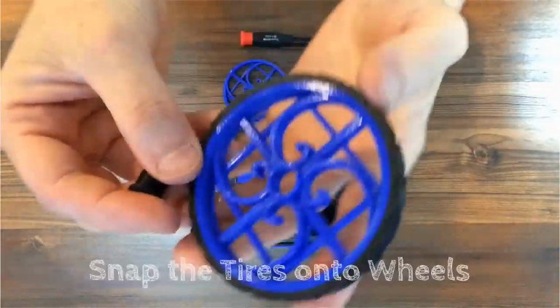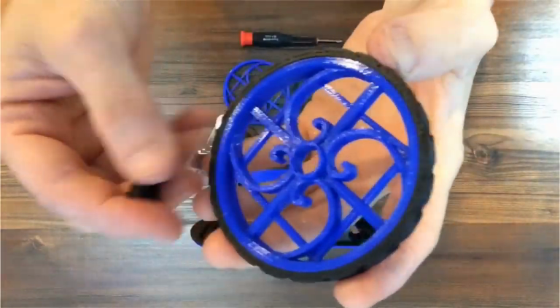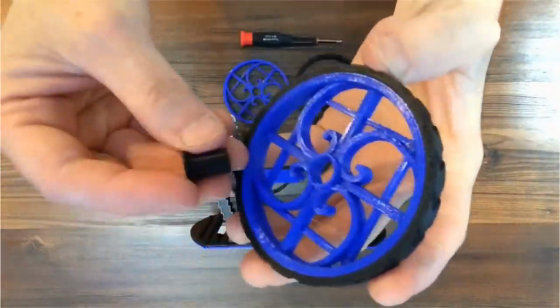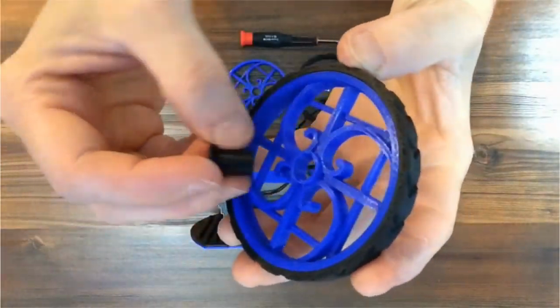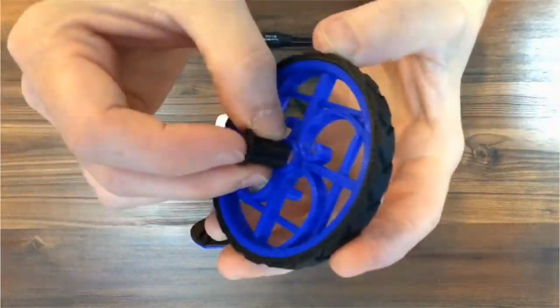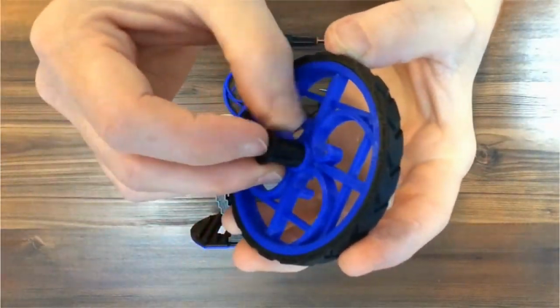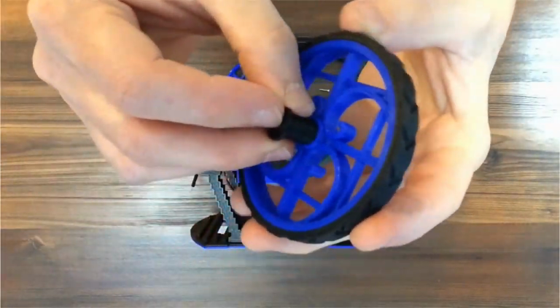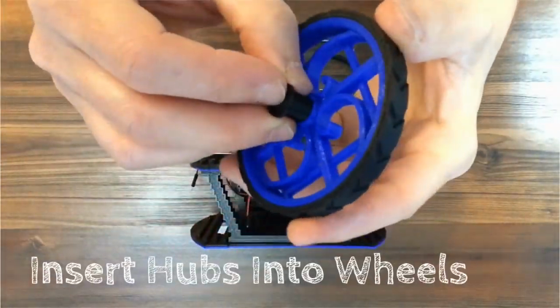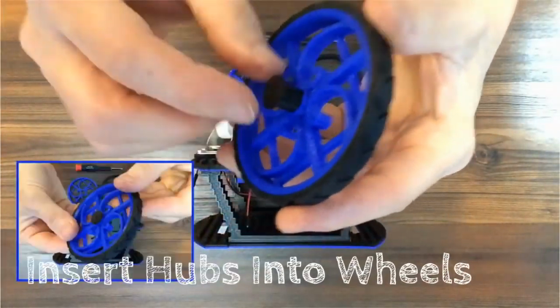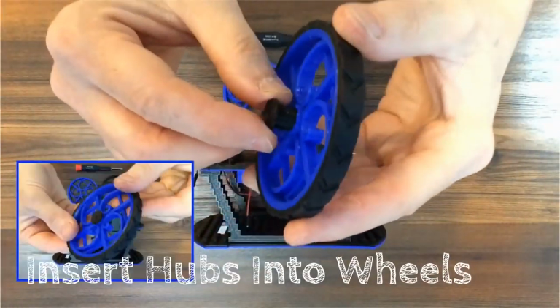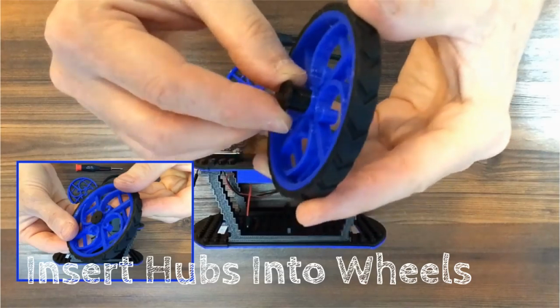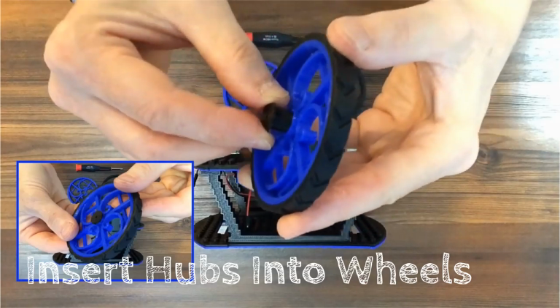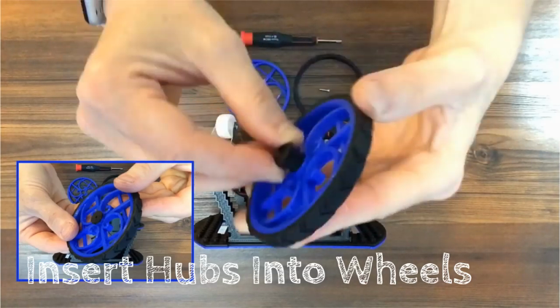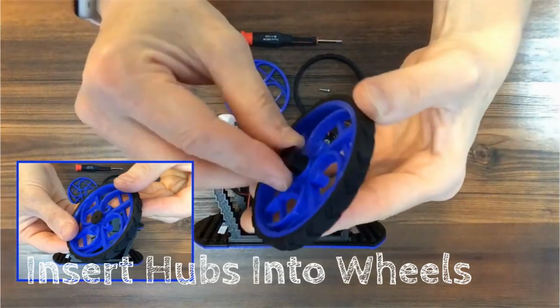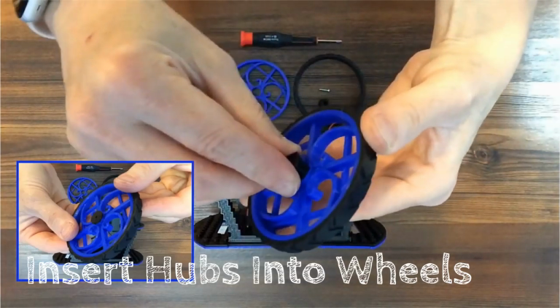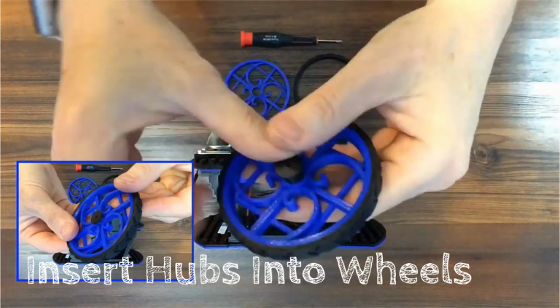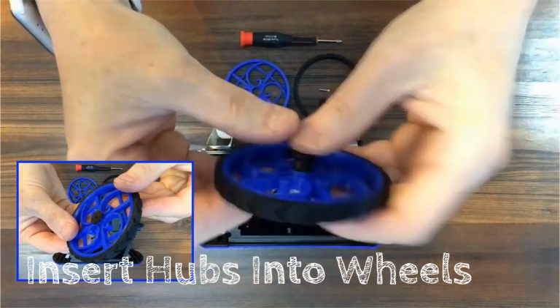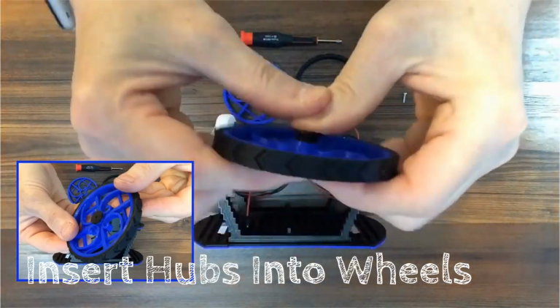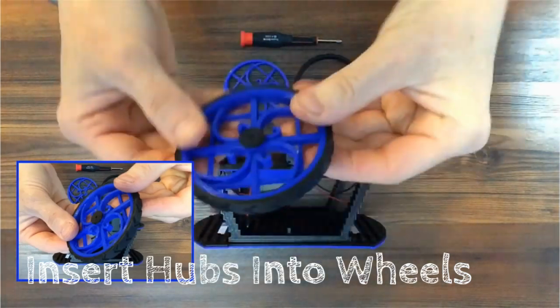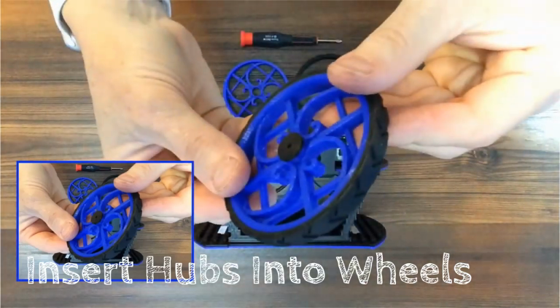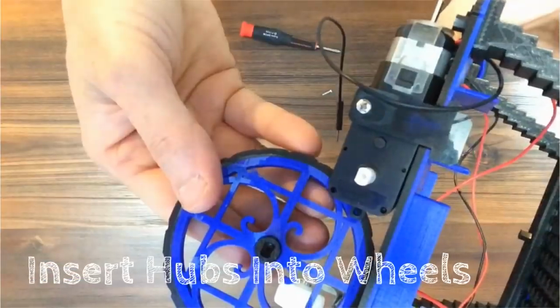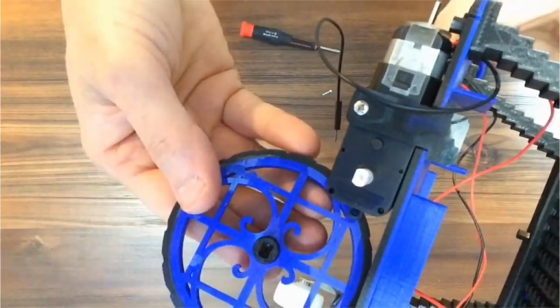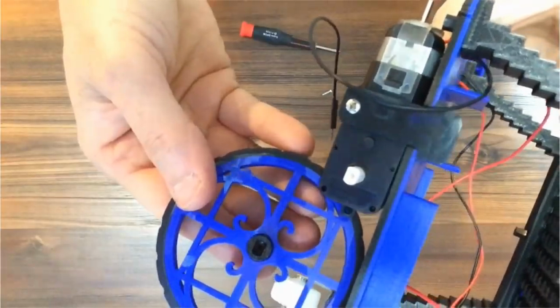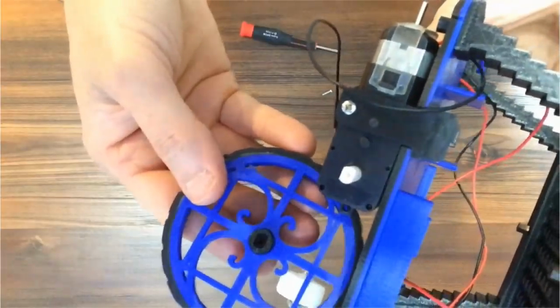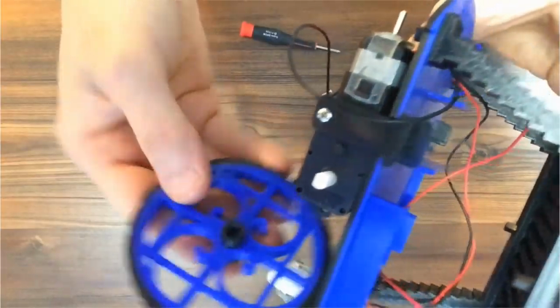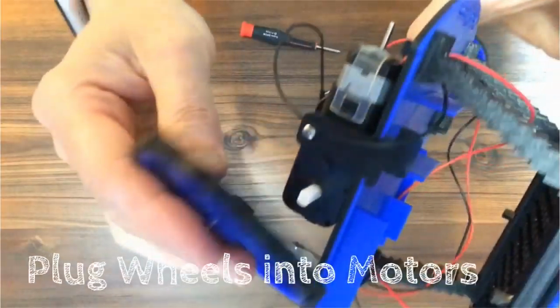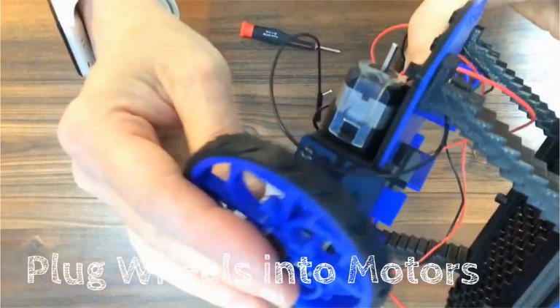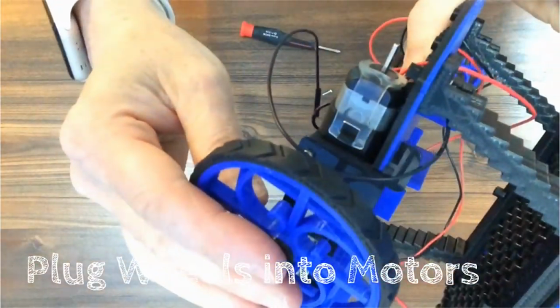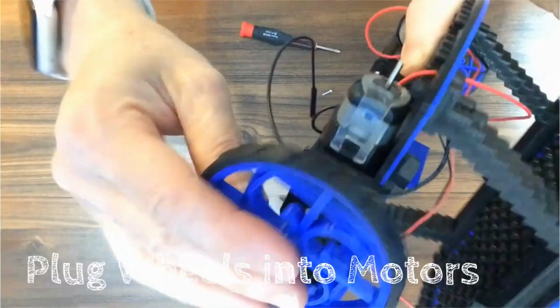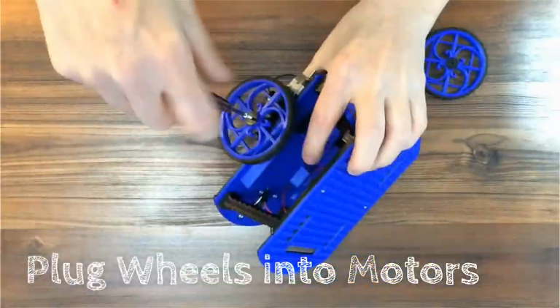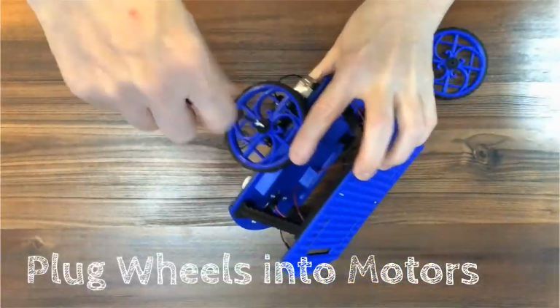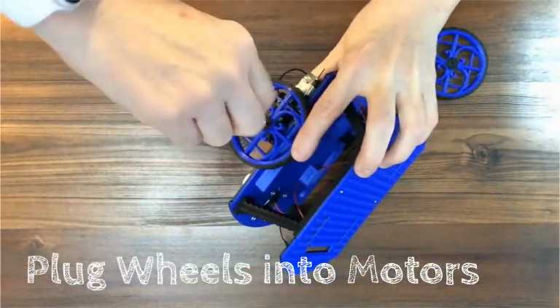Insert the hubs into the wheels. Be sure to insert the hub through the more decorative side, not the flat side. Next, insert the wheels onto the motors and screw them on.